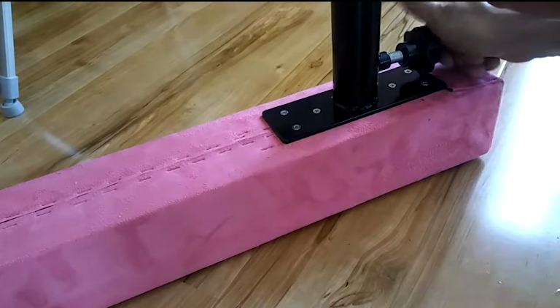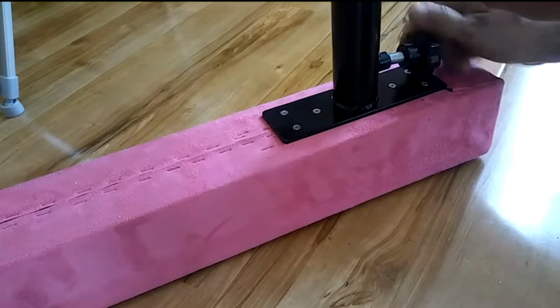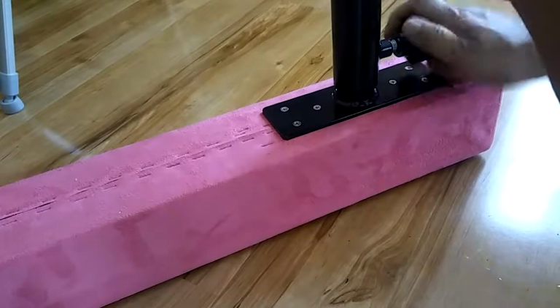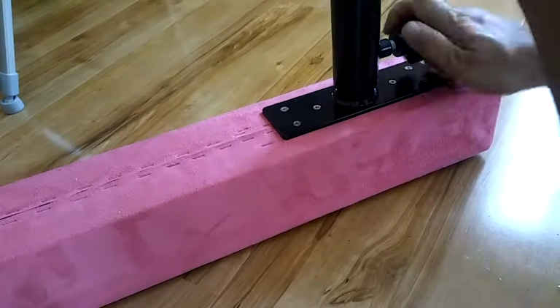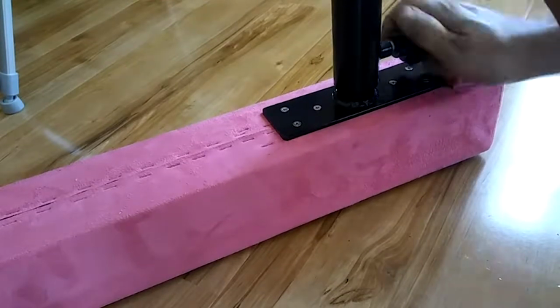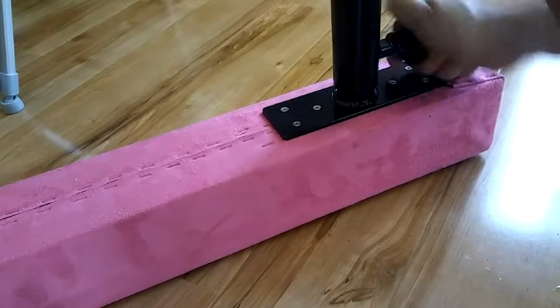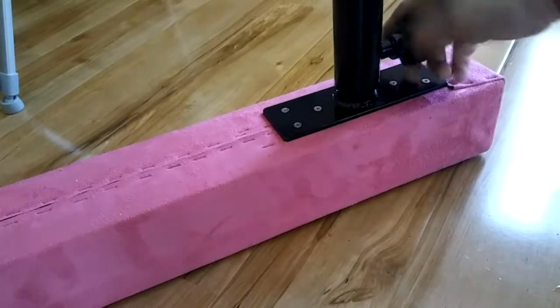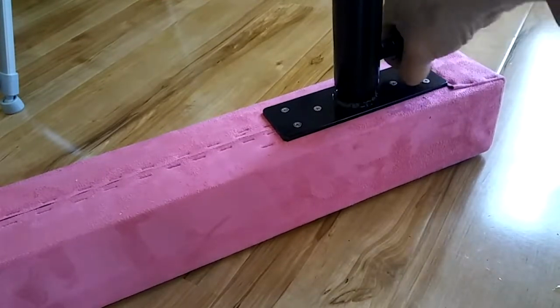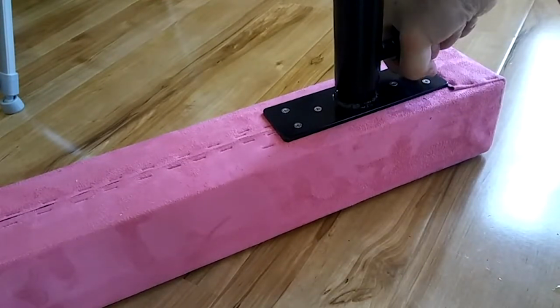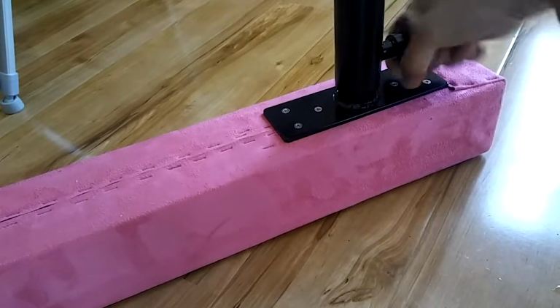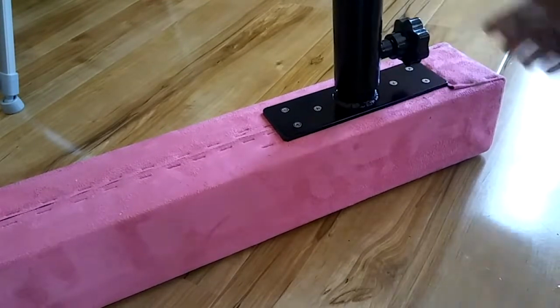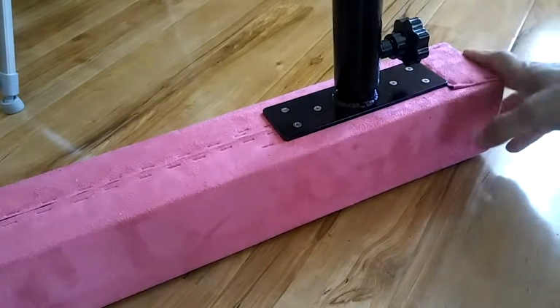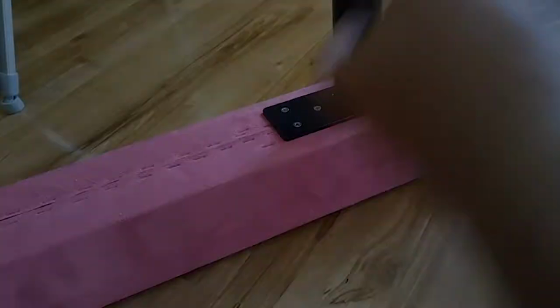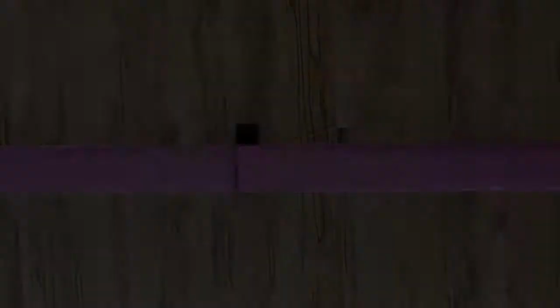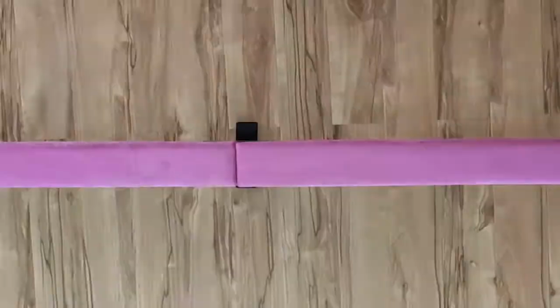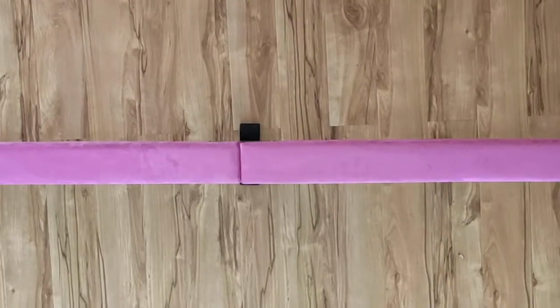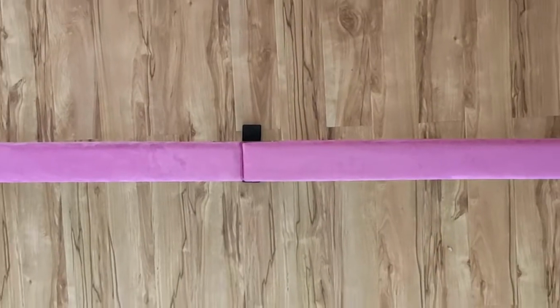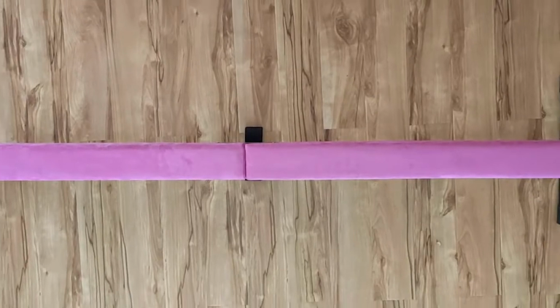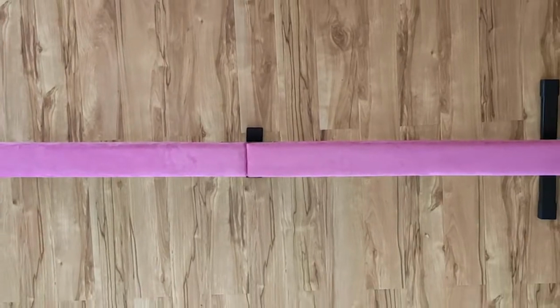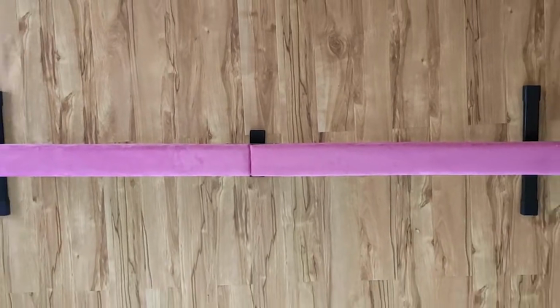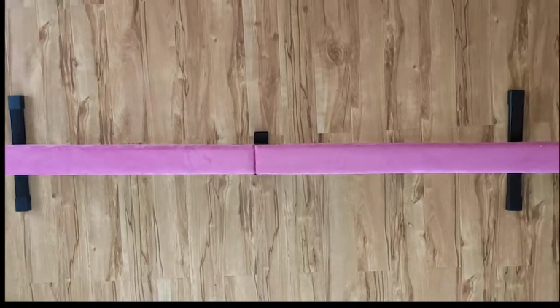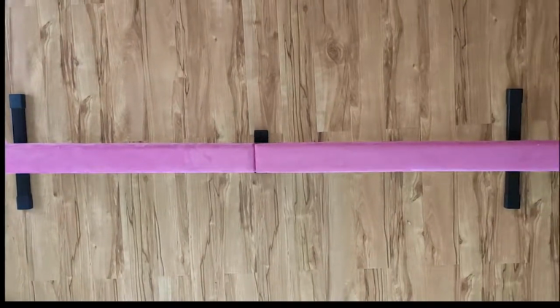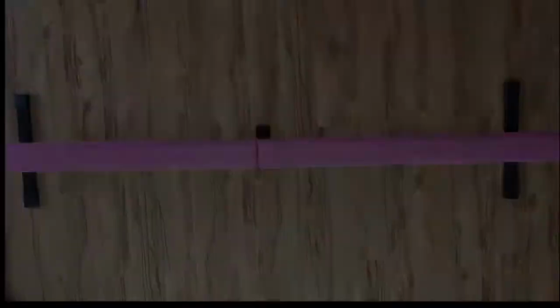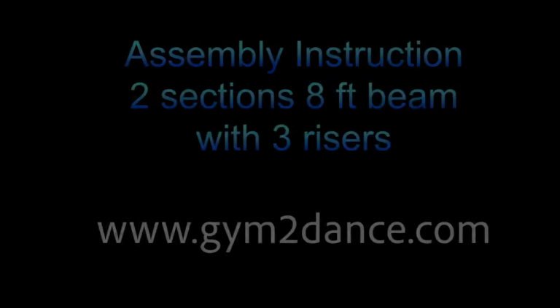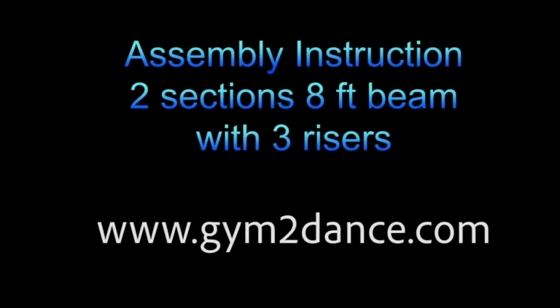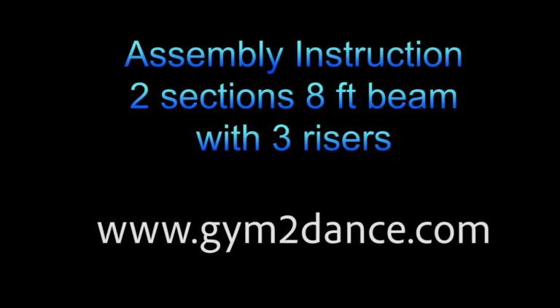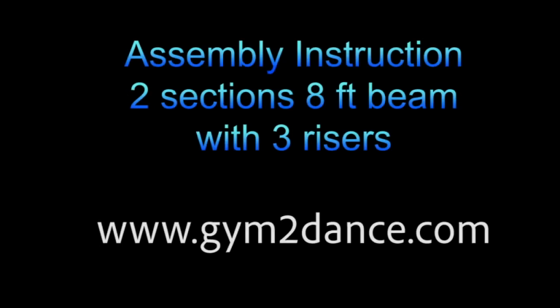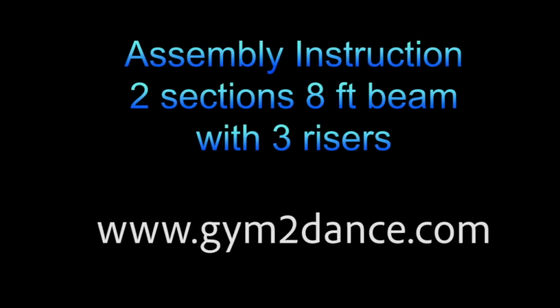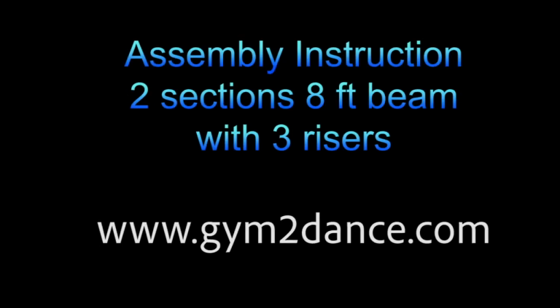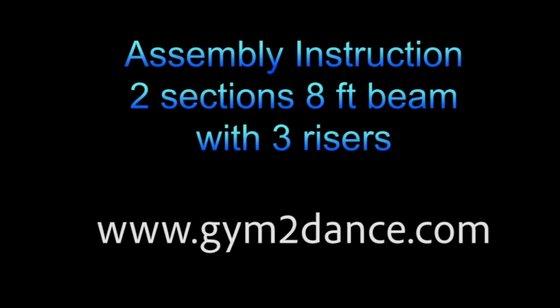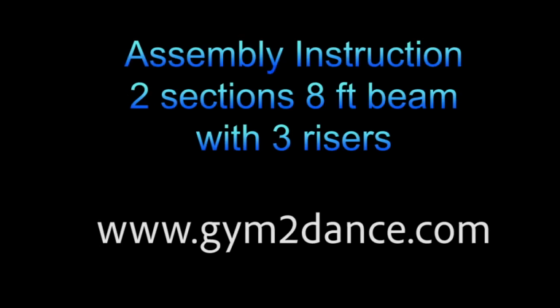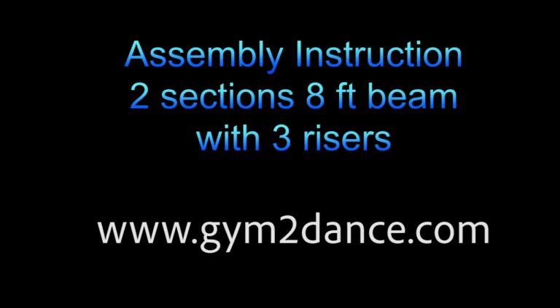Thank you for purchasing our gymnastics beam. Our beams come in 4, 8, 12, and 16 feet. Feel free to contact us at Gym2Dance.com.